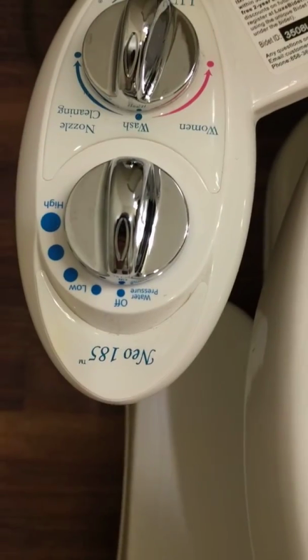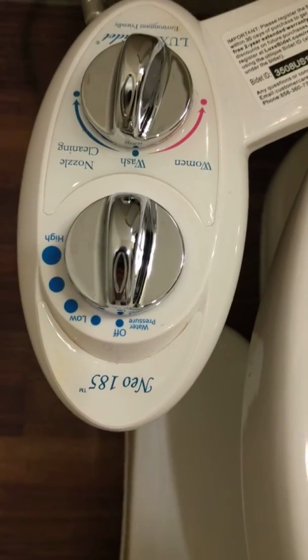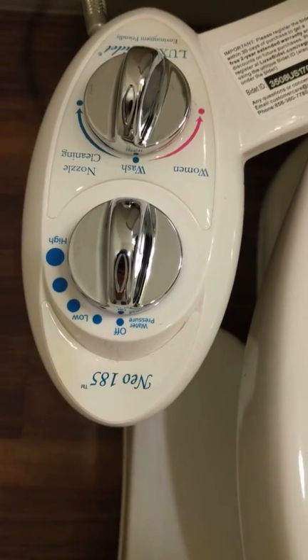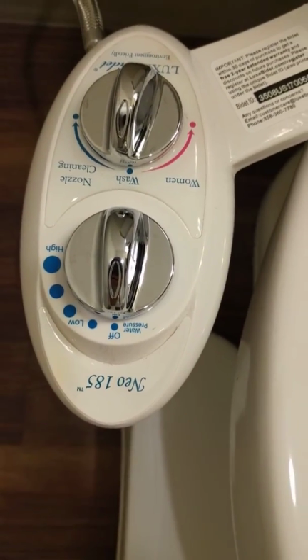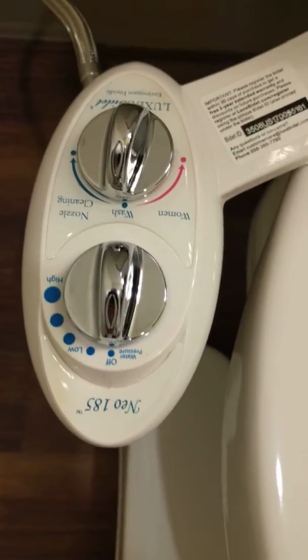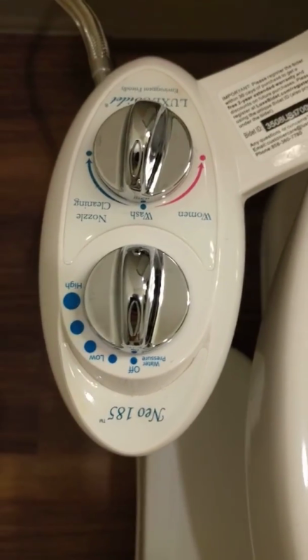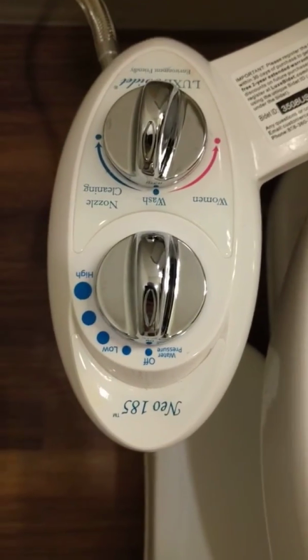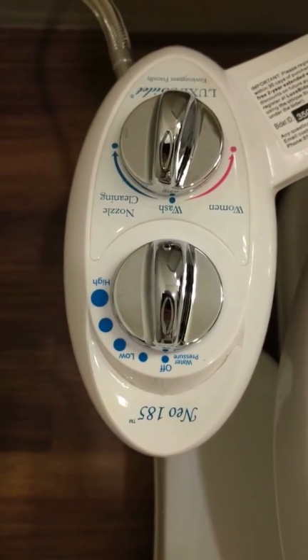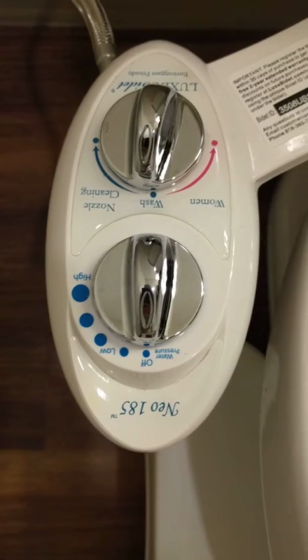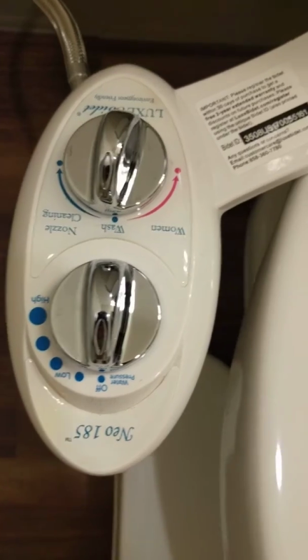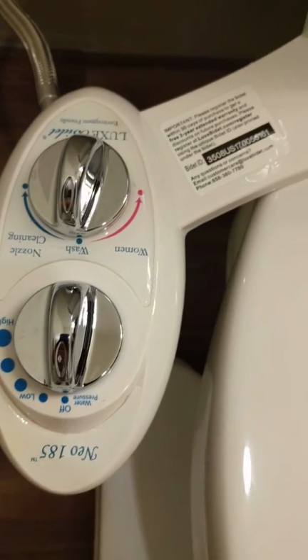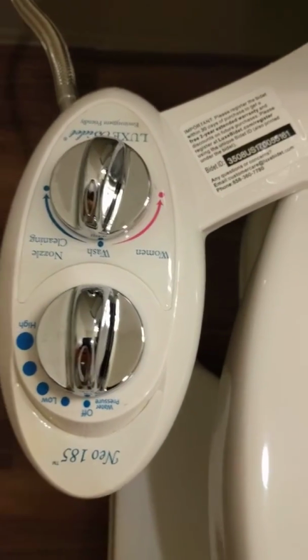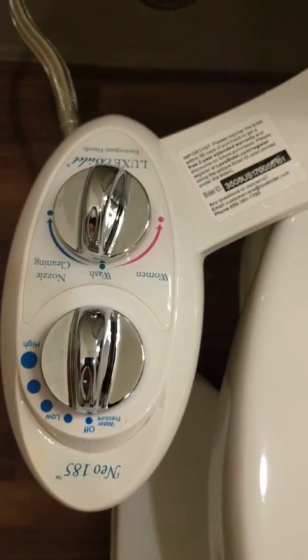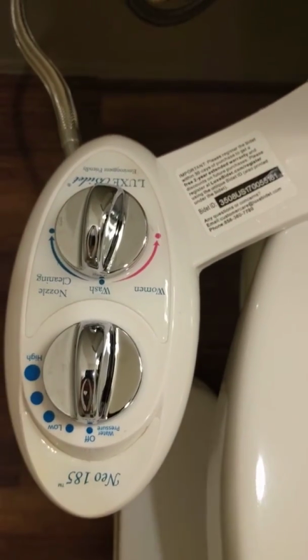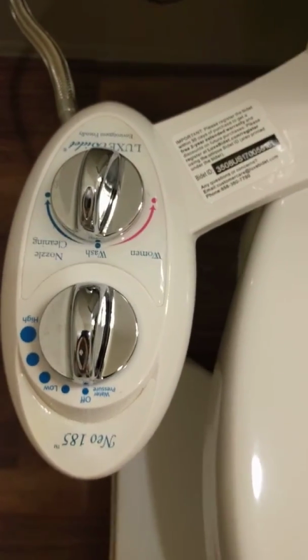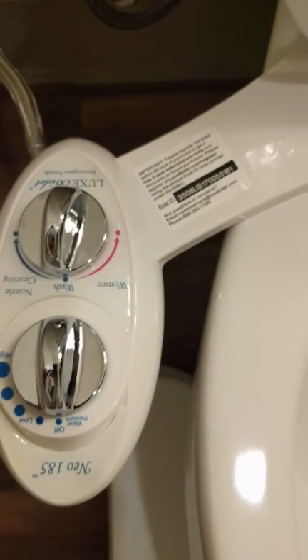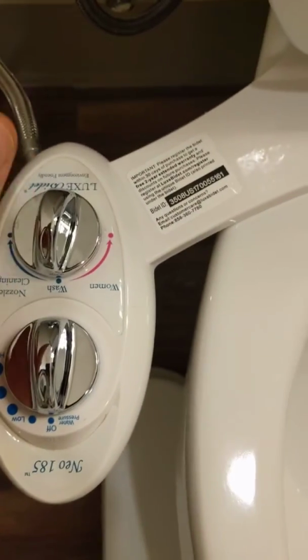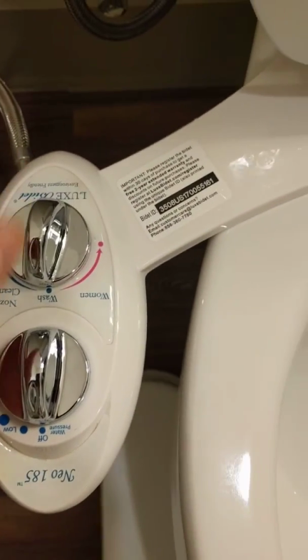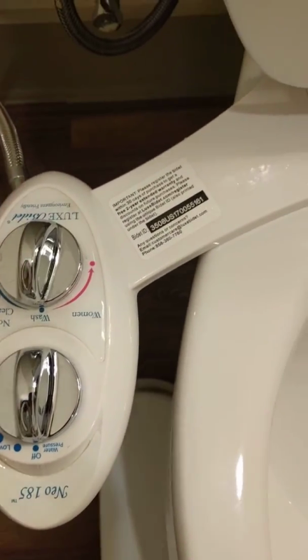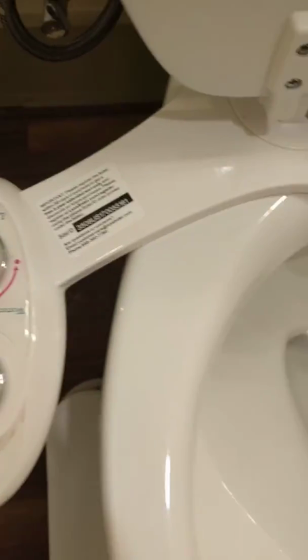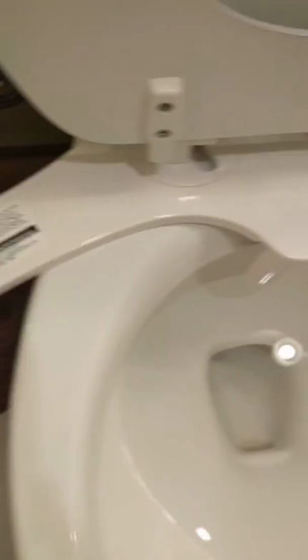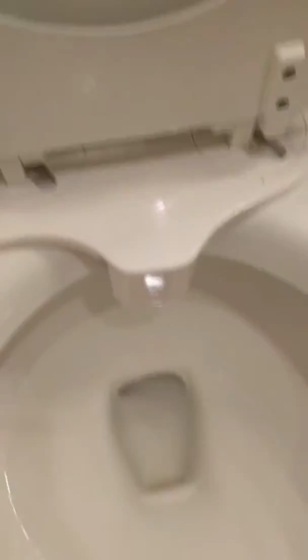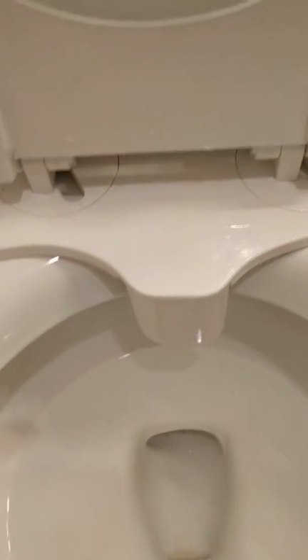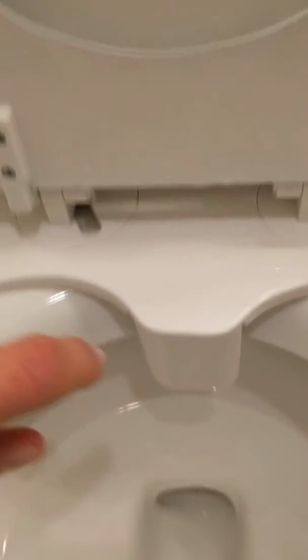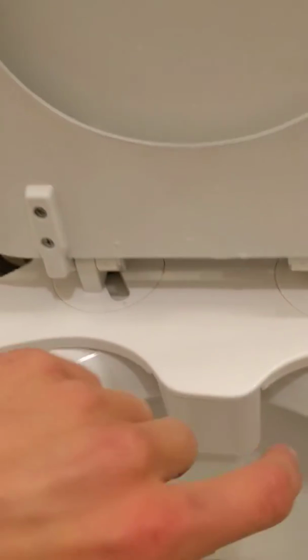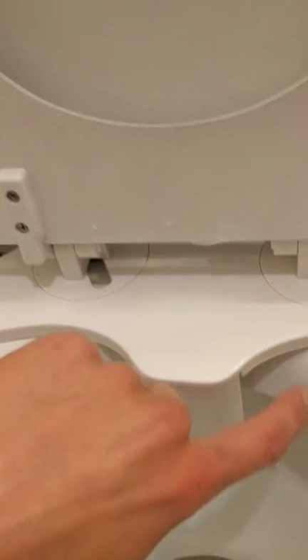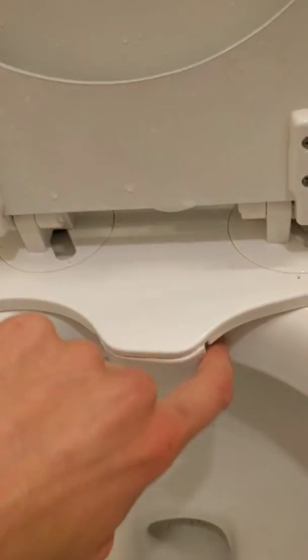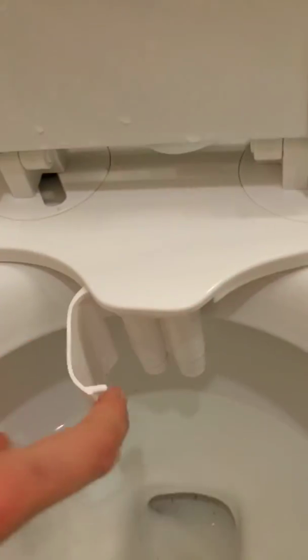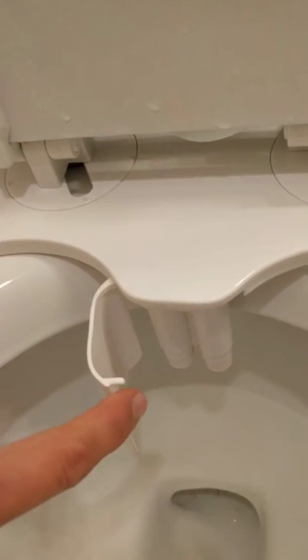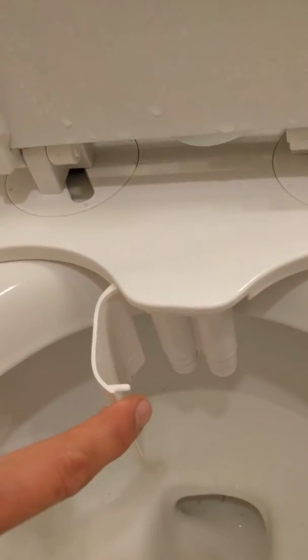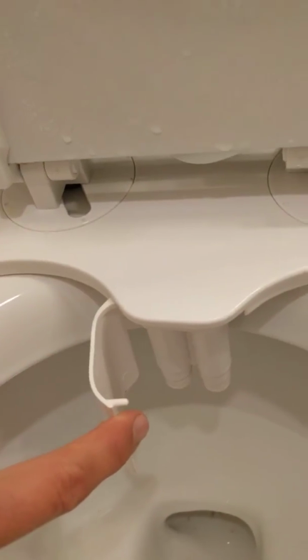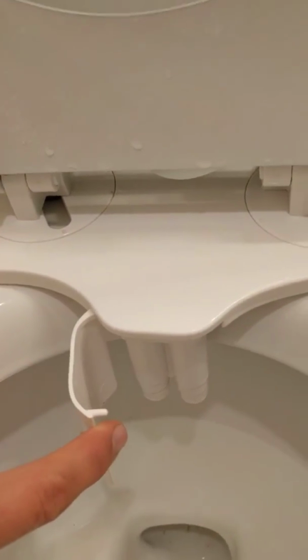It's the model Neo 185. You can kind of see it has these nozzles here. There are actually two nozzles — take a look, you can see there's two of them in there.